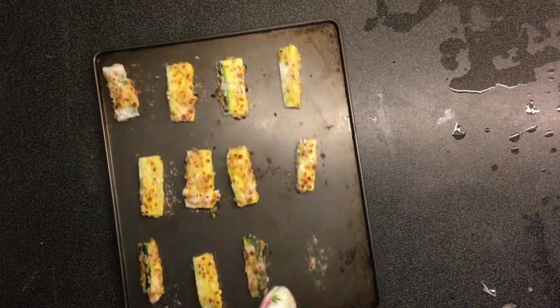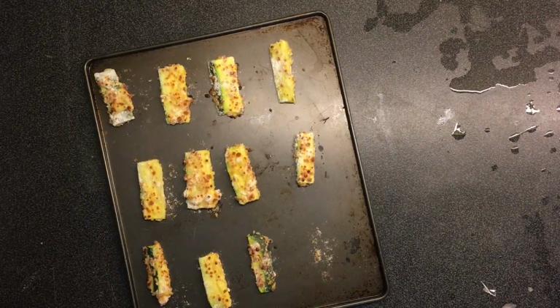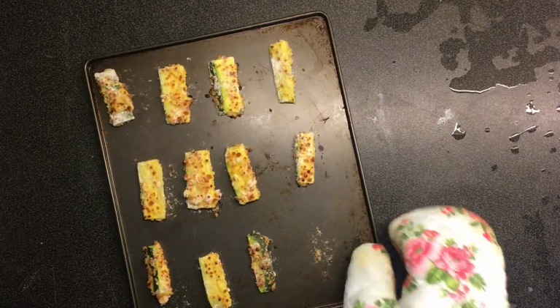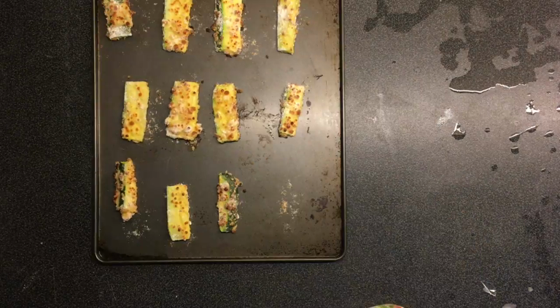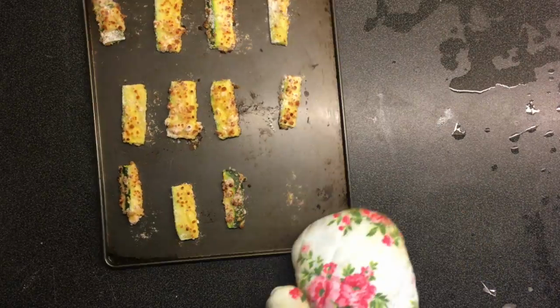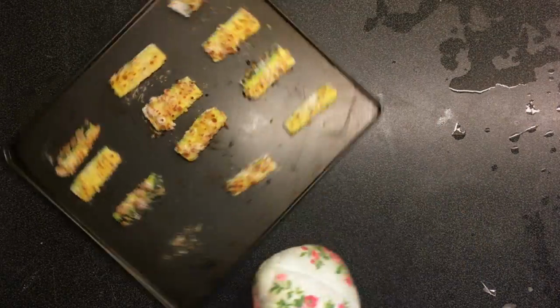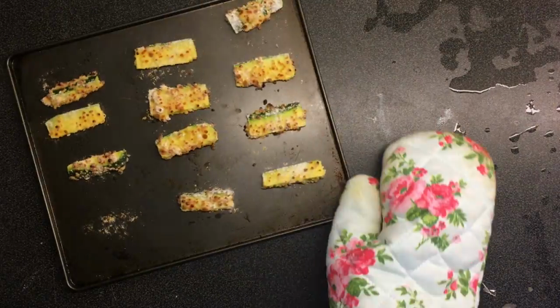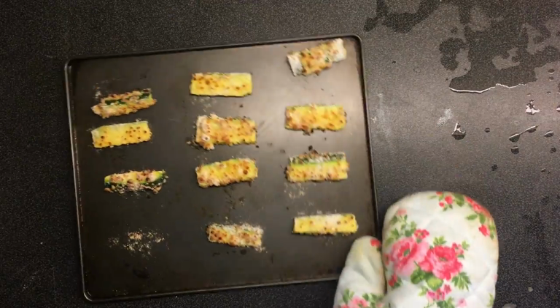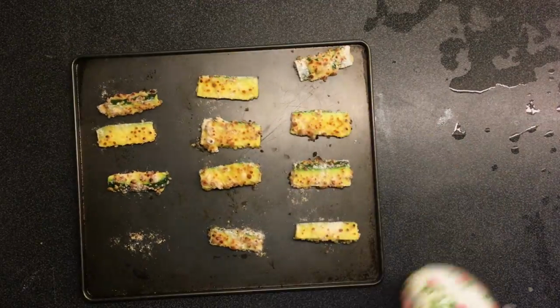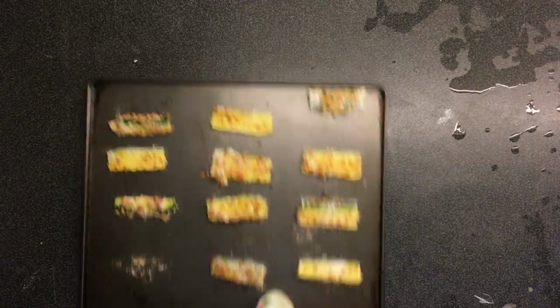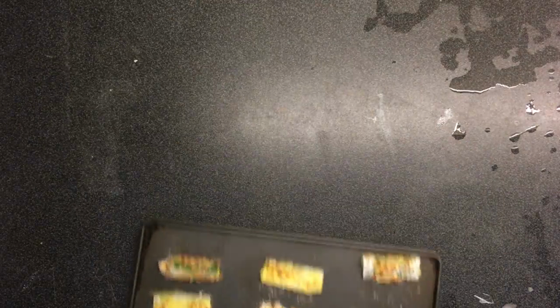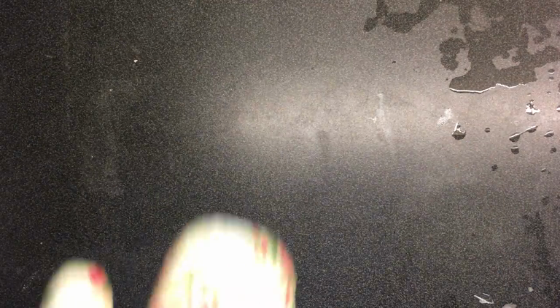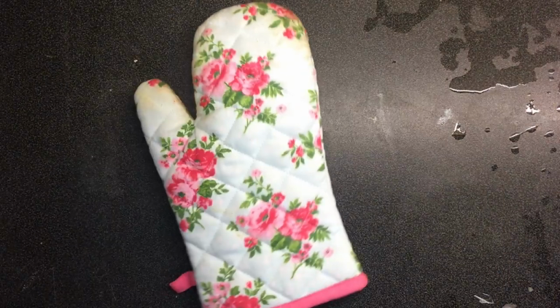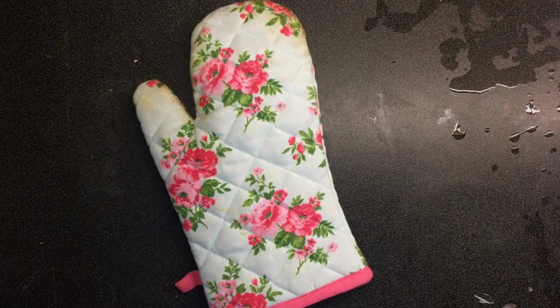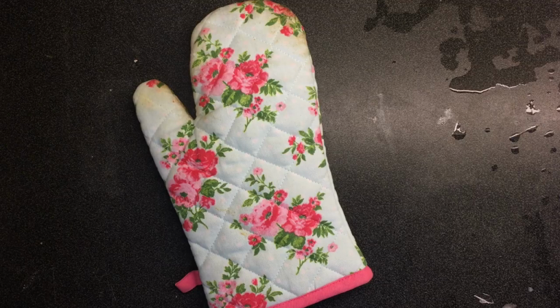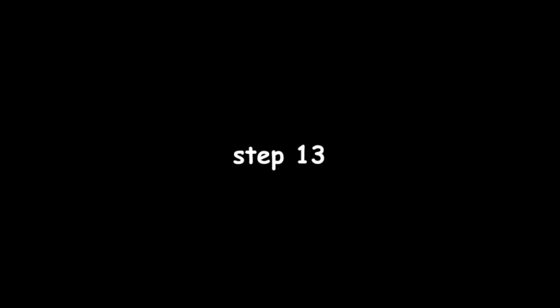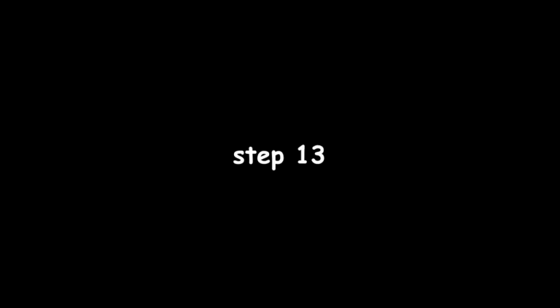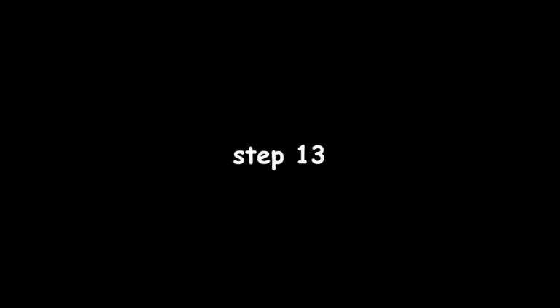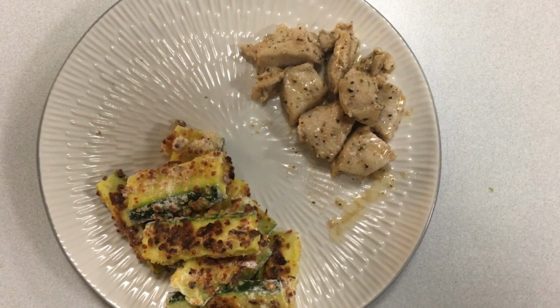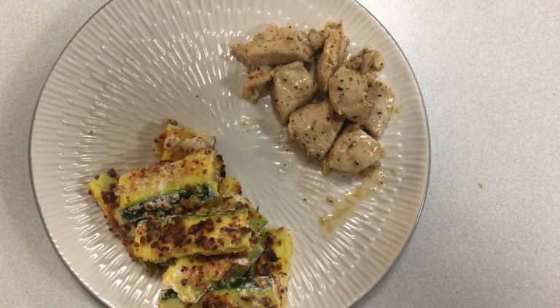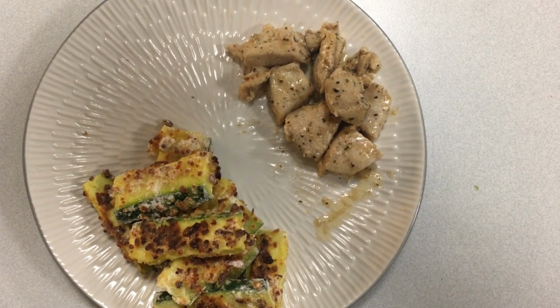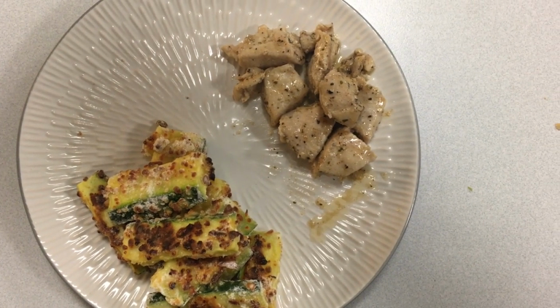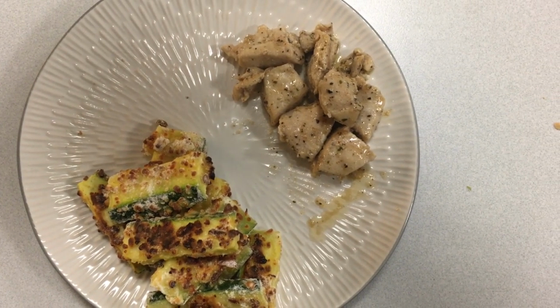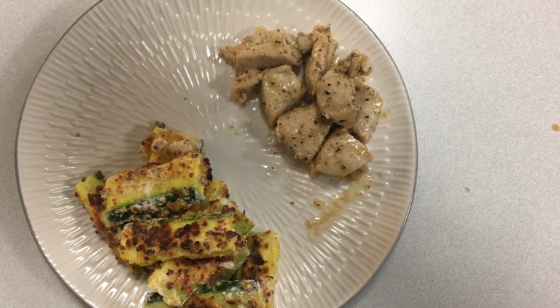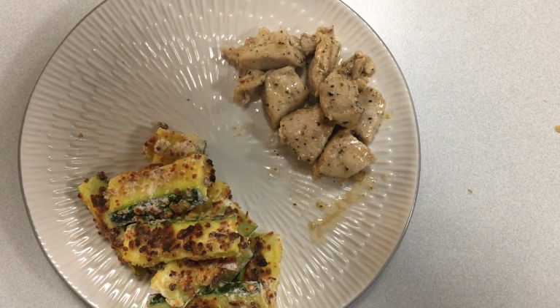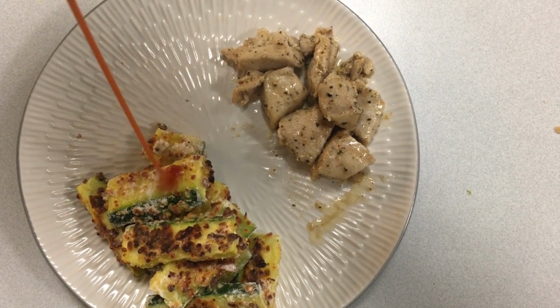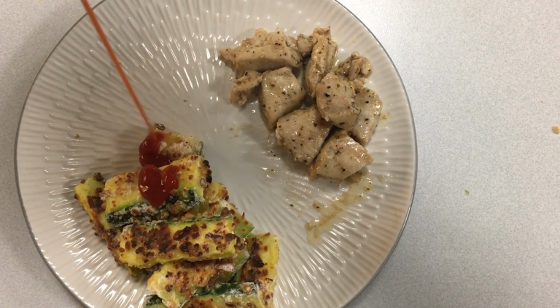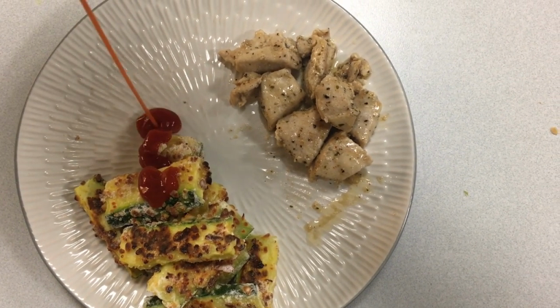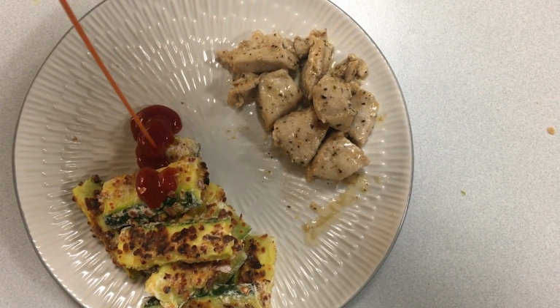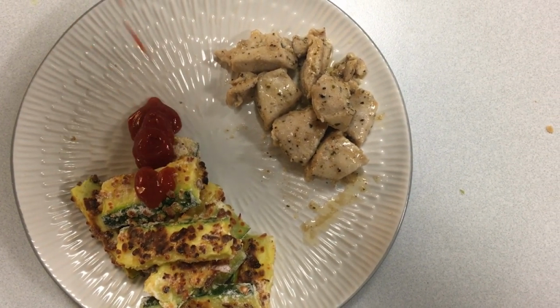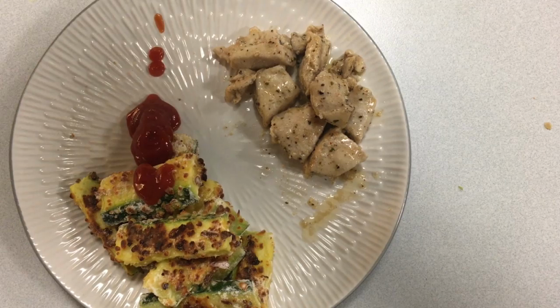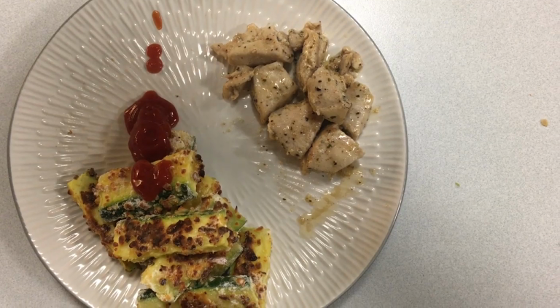Step 12: take it out of the oven and give it a fancy spin so it feels important. Step 13: squirt some ketchup on those boys. Bon appétit.